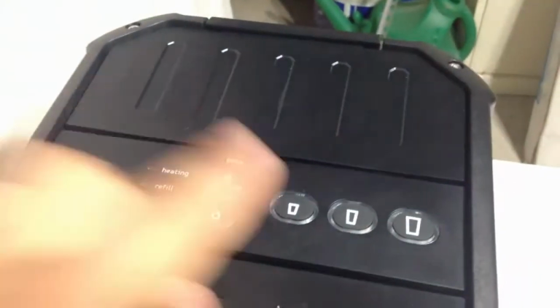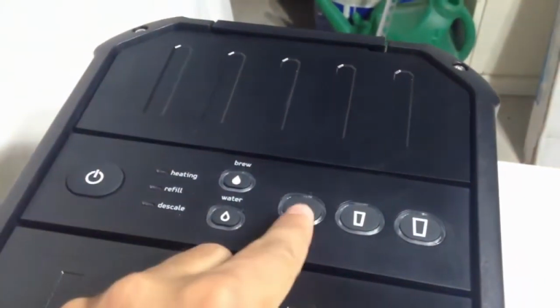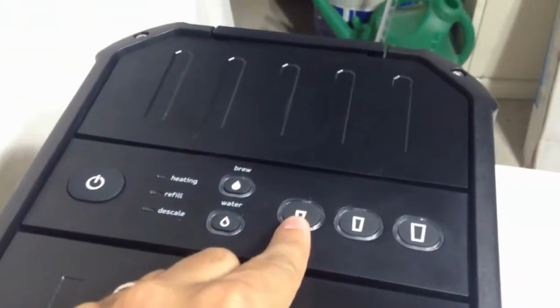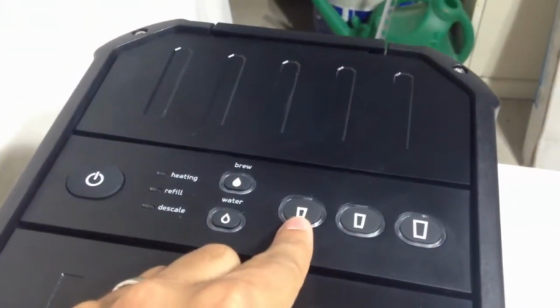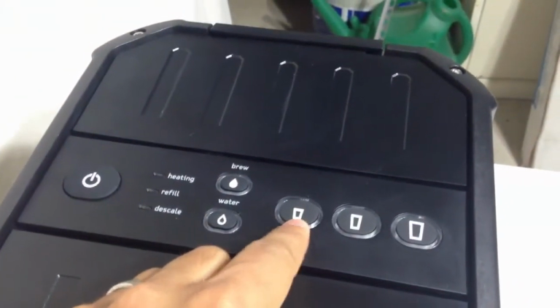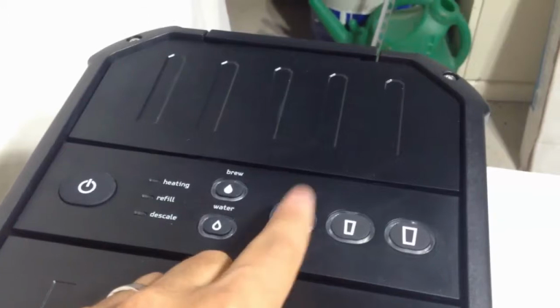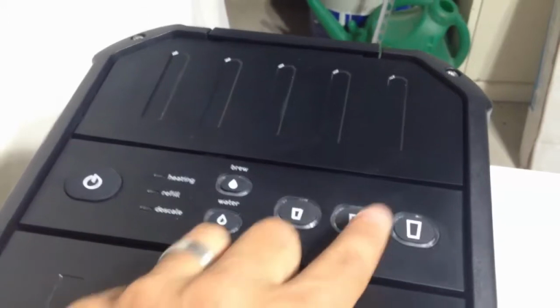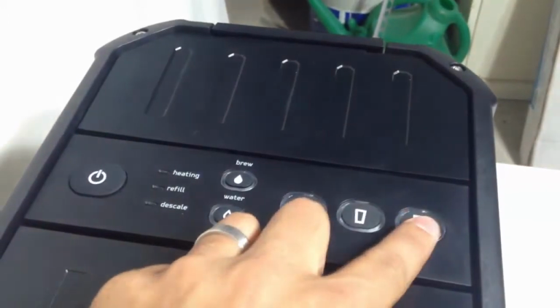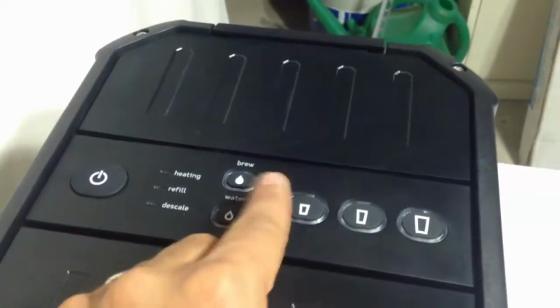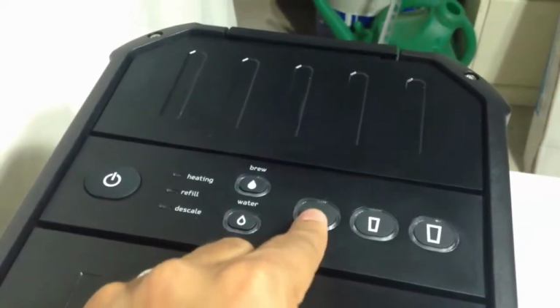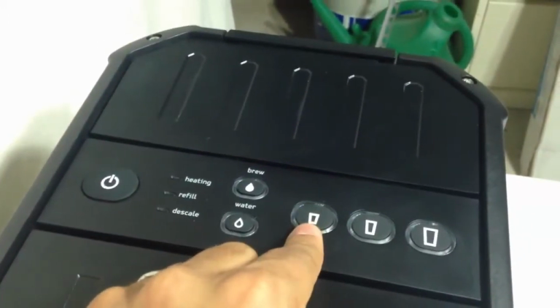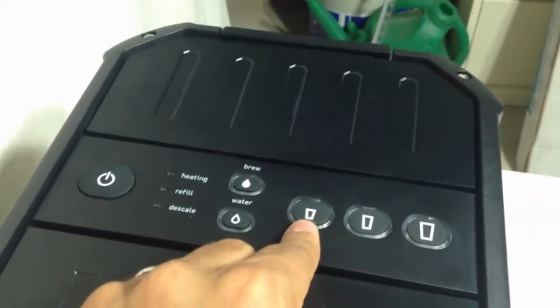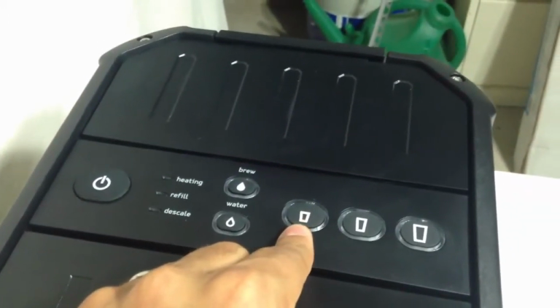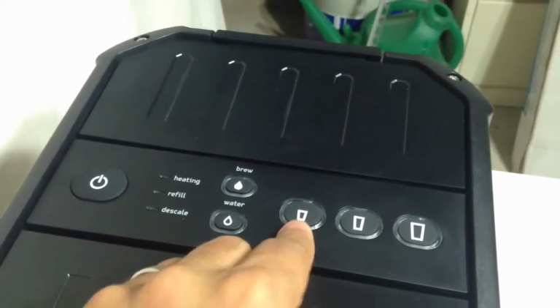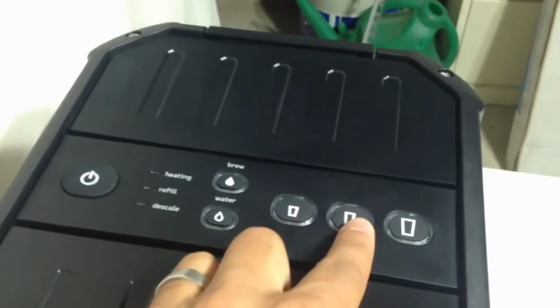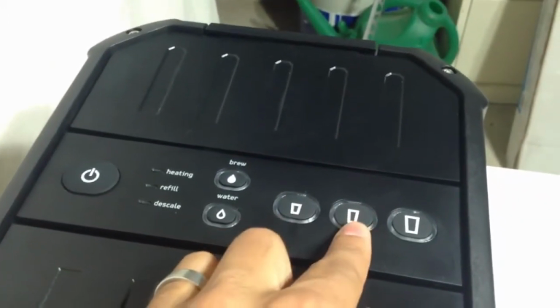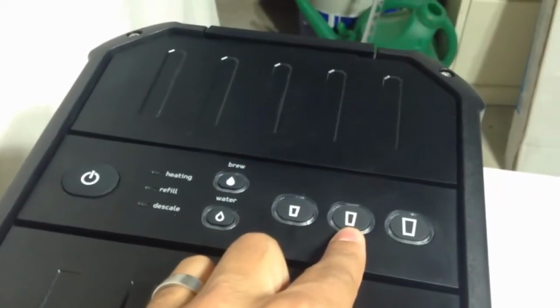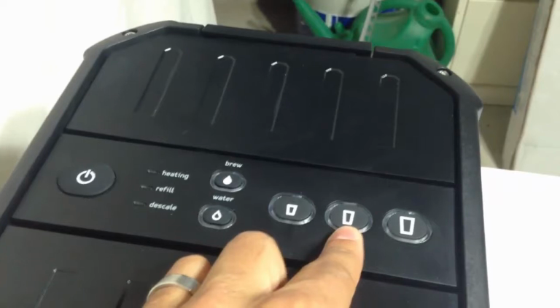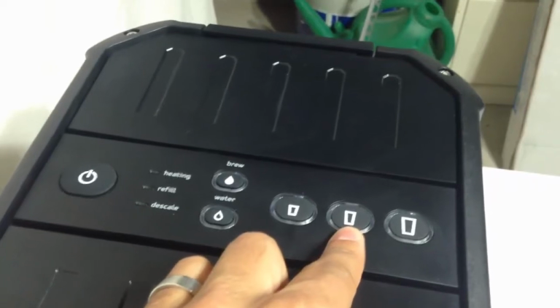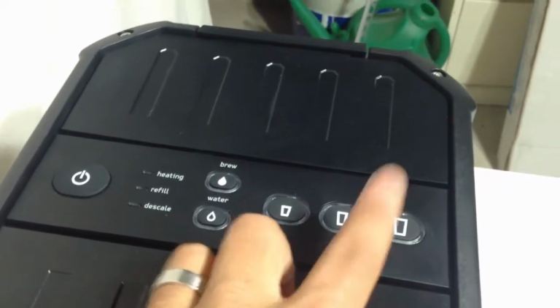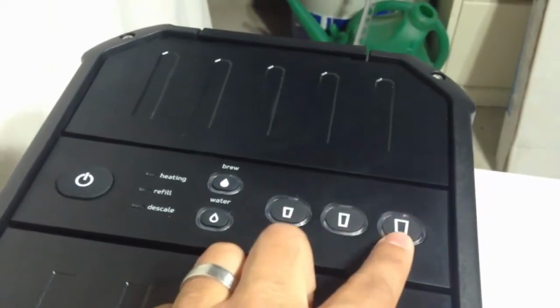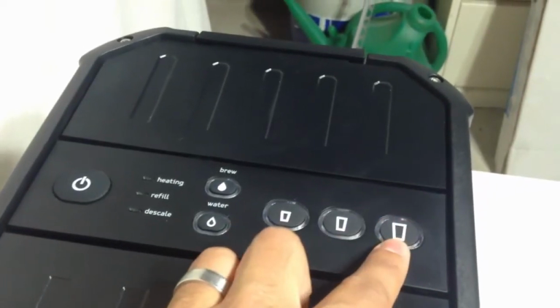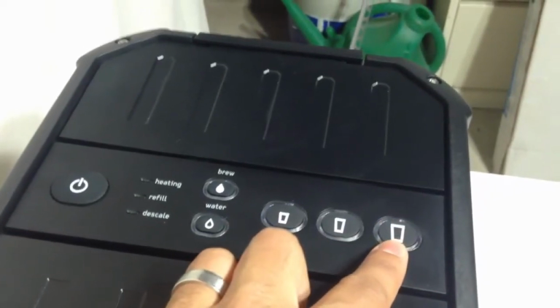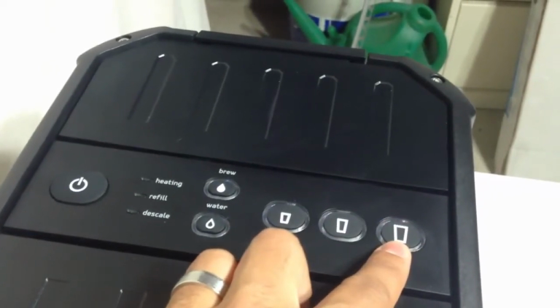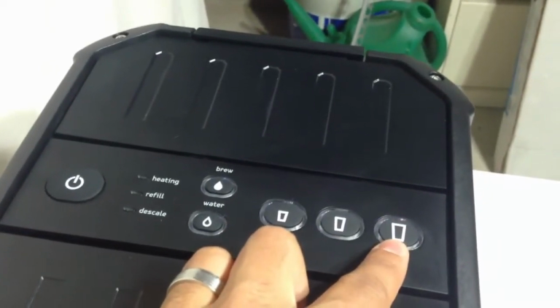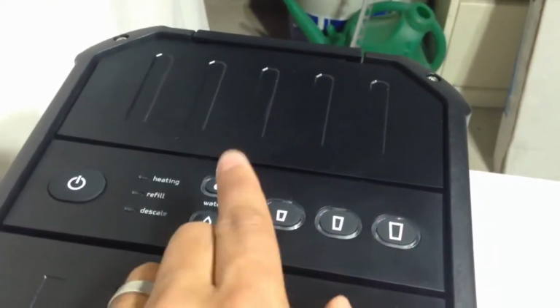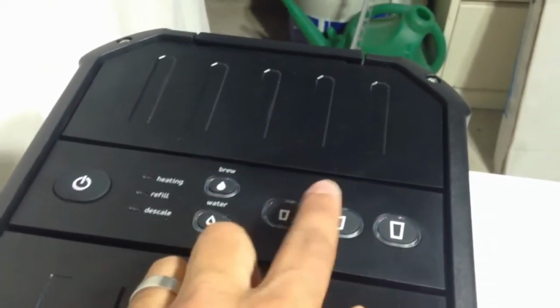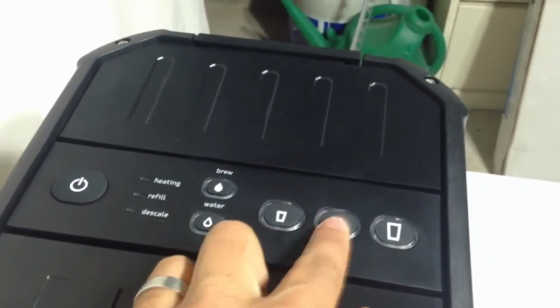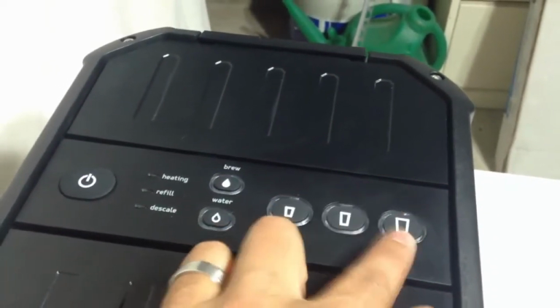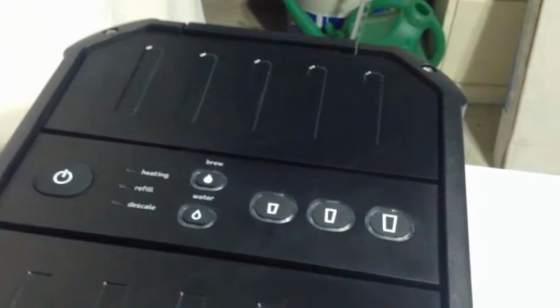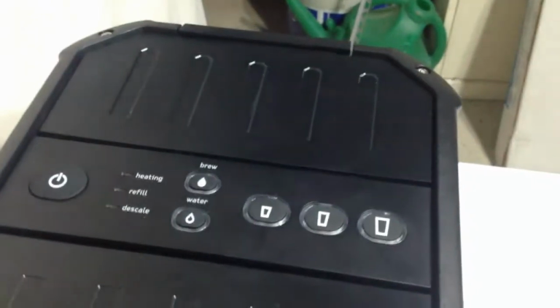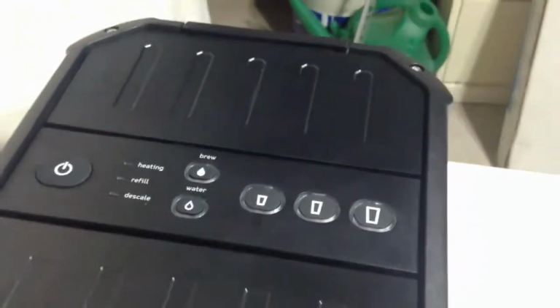Over here there are three cup sizes: small, medium, and large. This one will dispense eight ounces of liquid, this one will dispense ten ounces, and this one will dispense twelve ounces — eight, ten, twelve — very simple and straightforward.